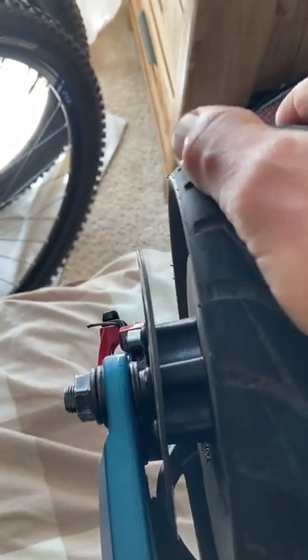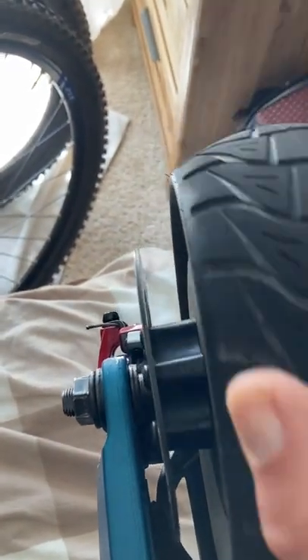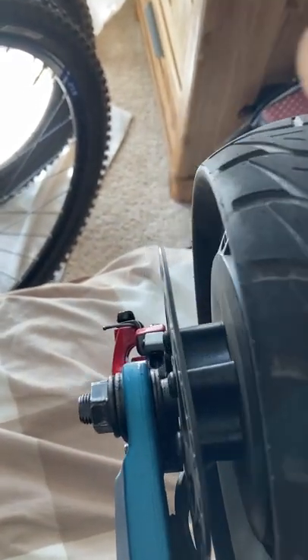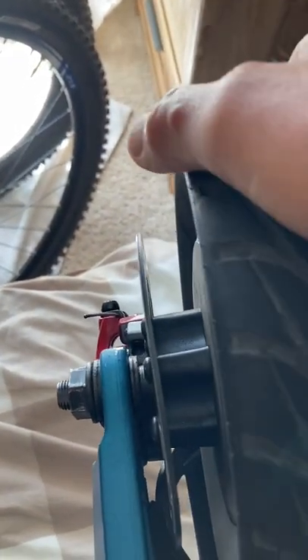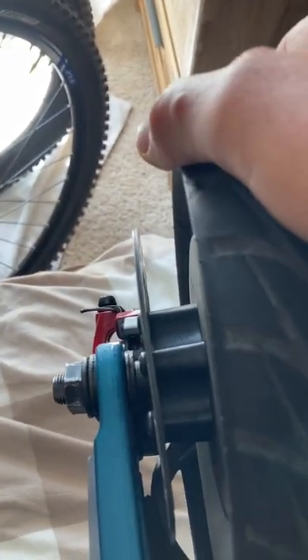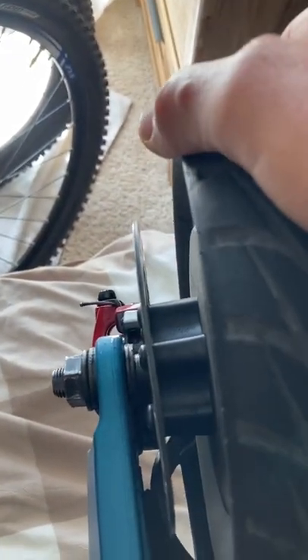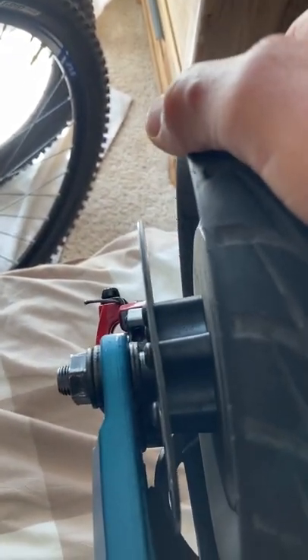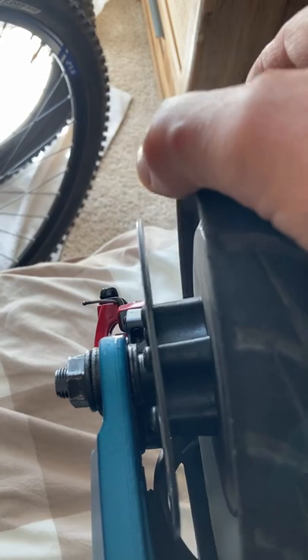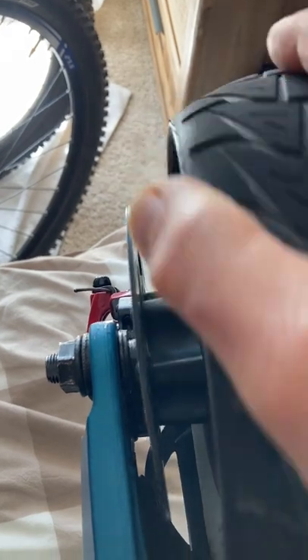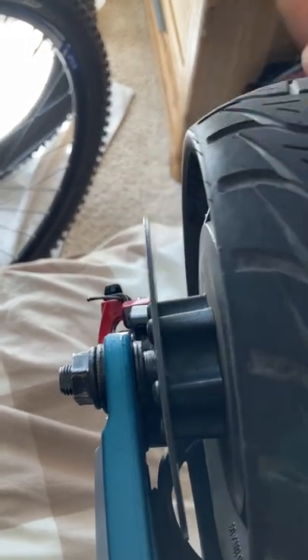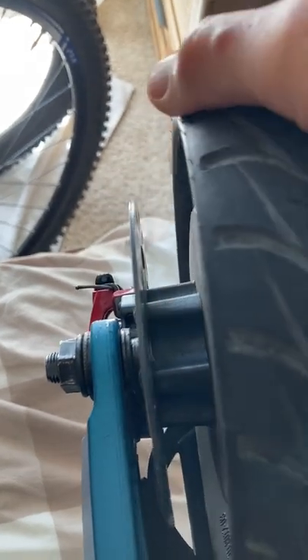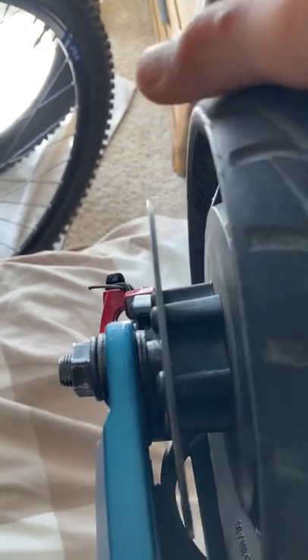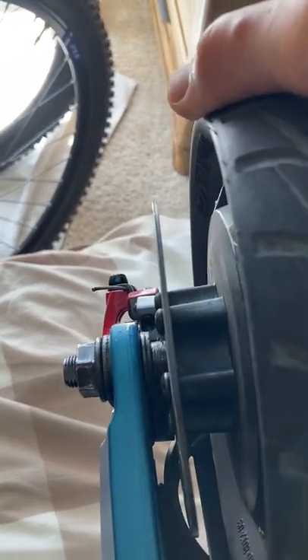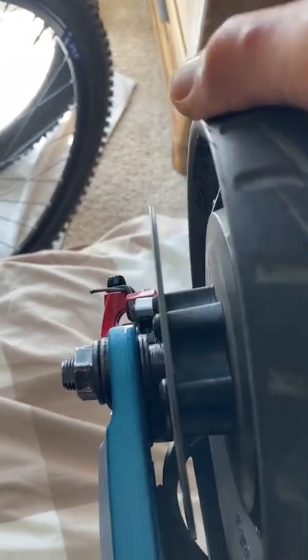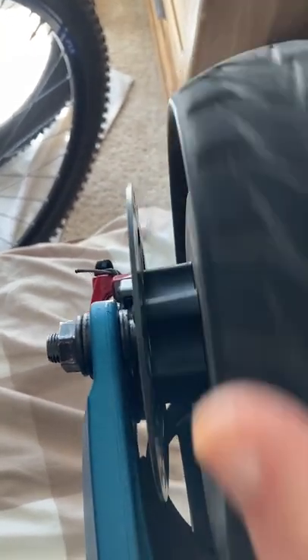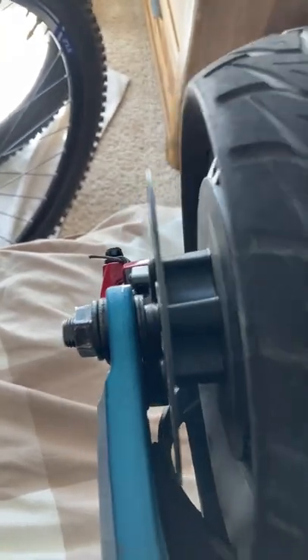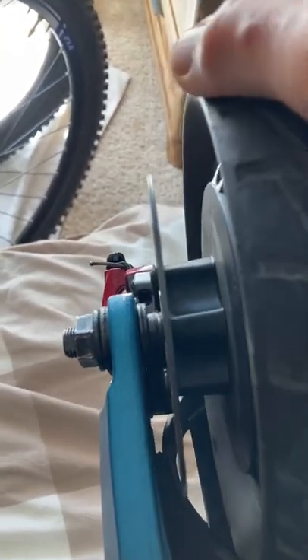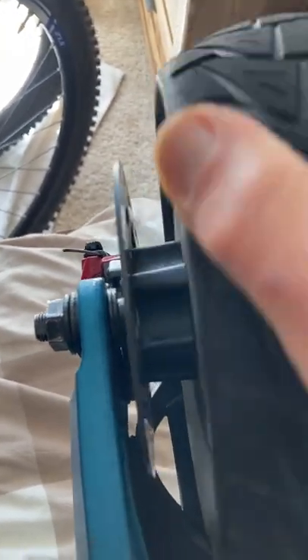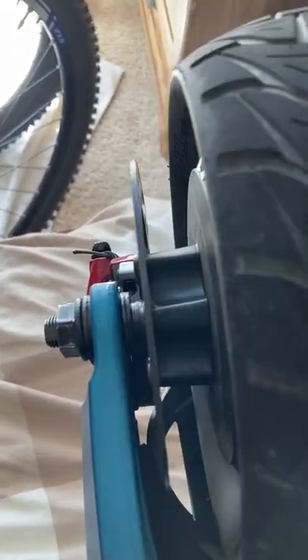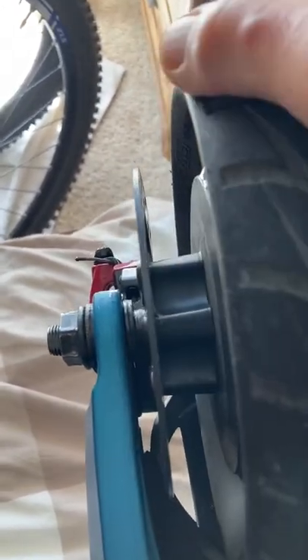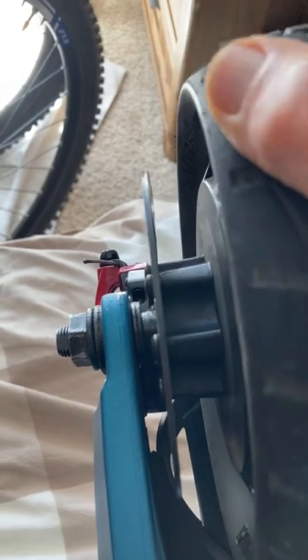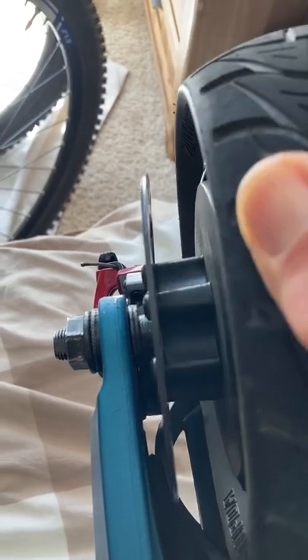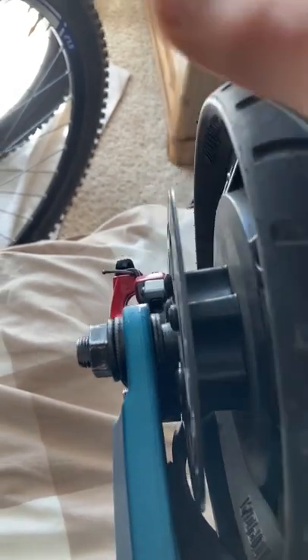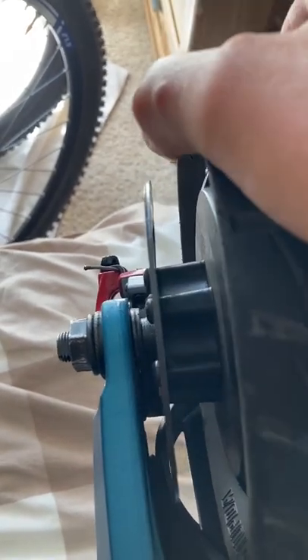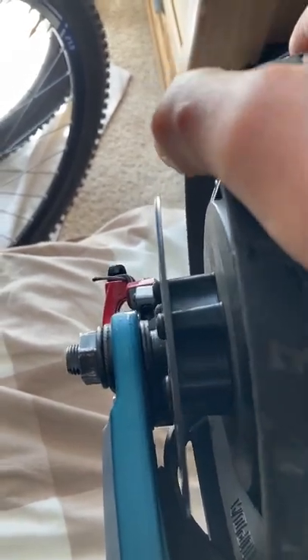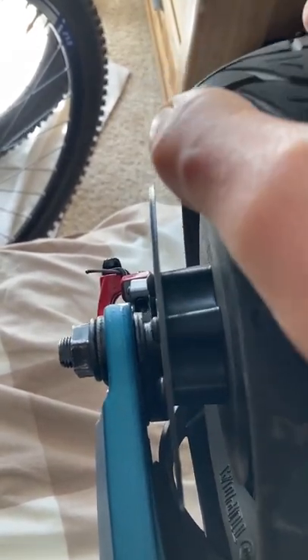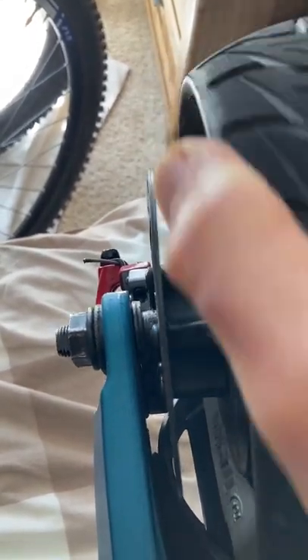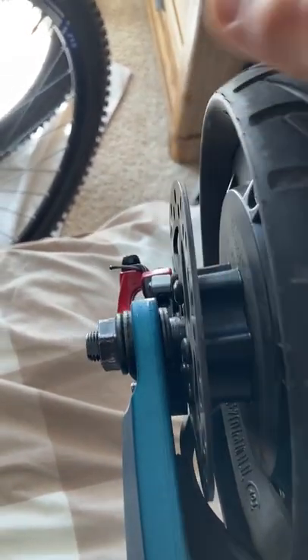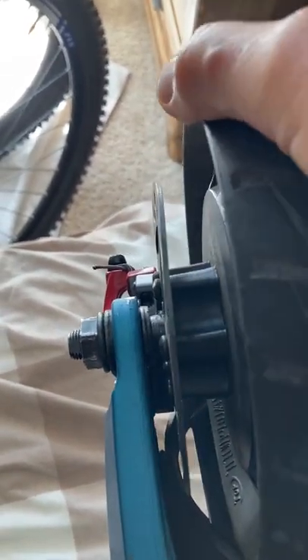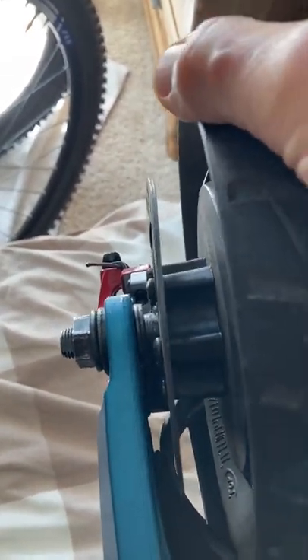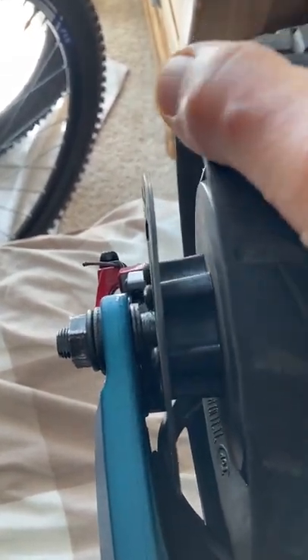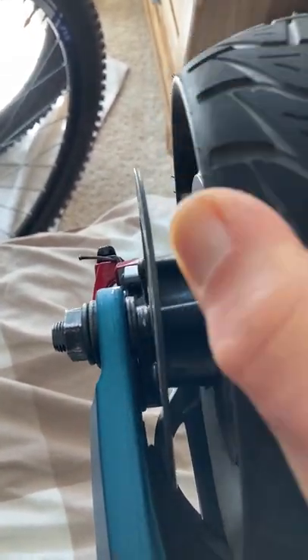Hey guys, this is a video showing the front brake drum — it's warped. I'm asking for a new one. I'm spinning the tire and you can see how it catches on the brake as I spin it with my hand.